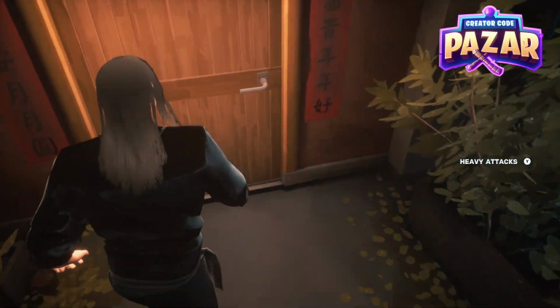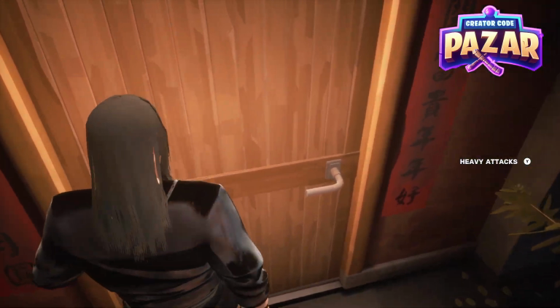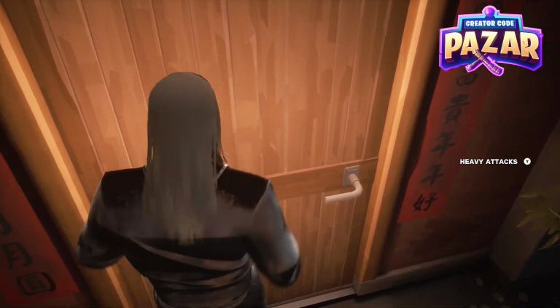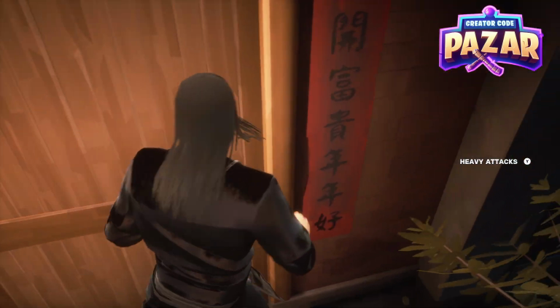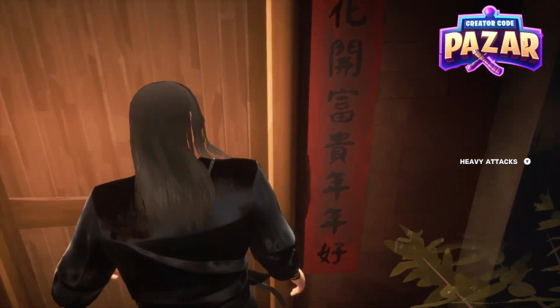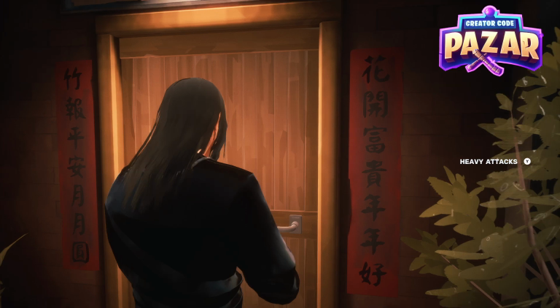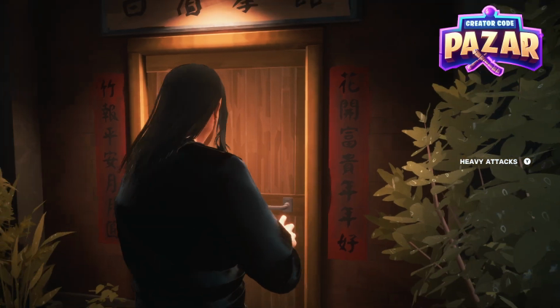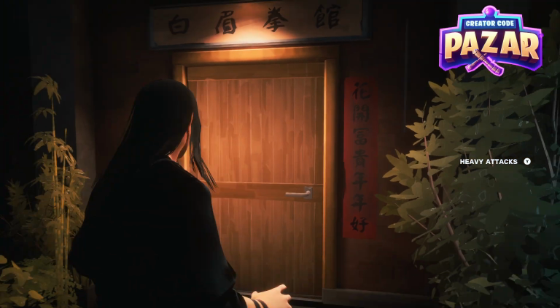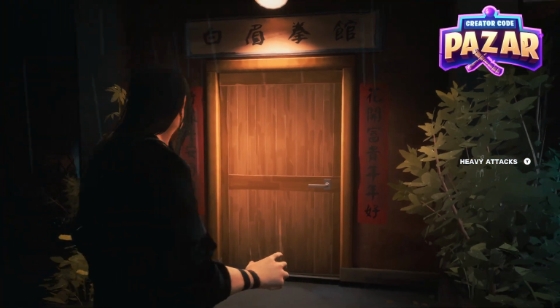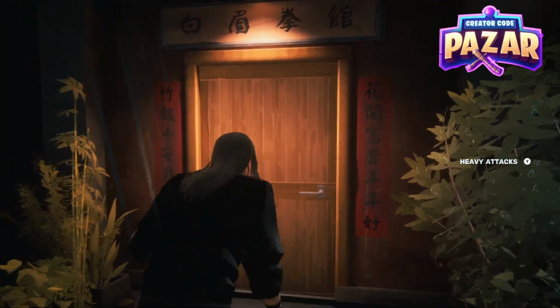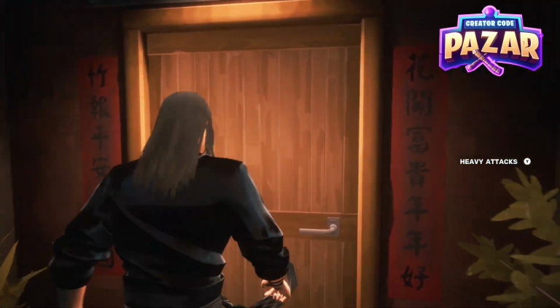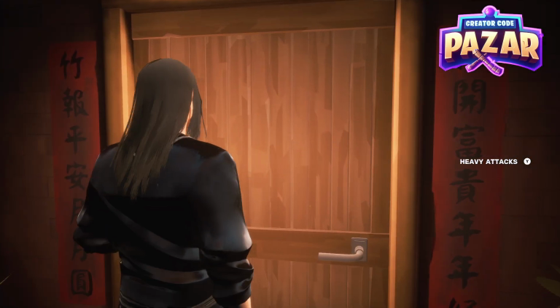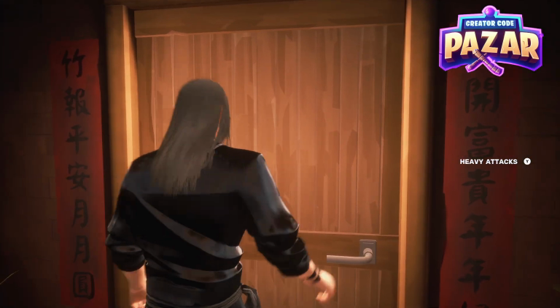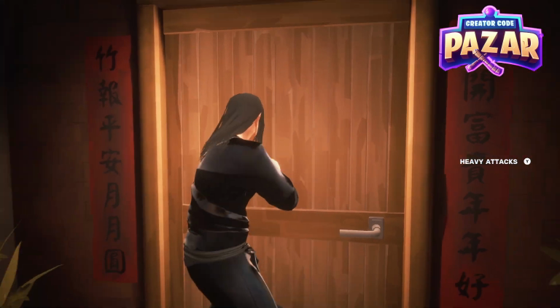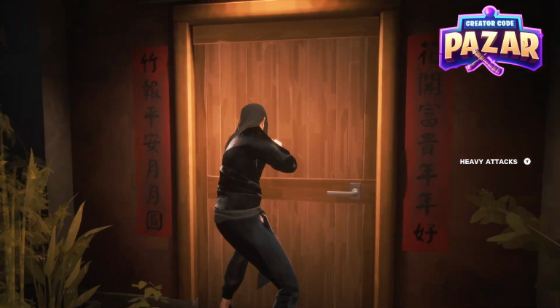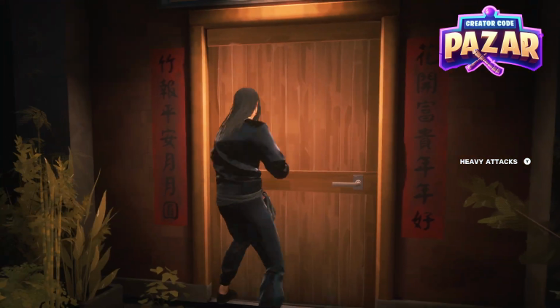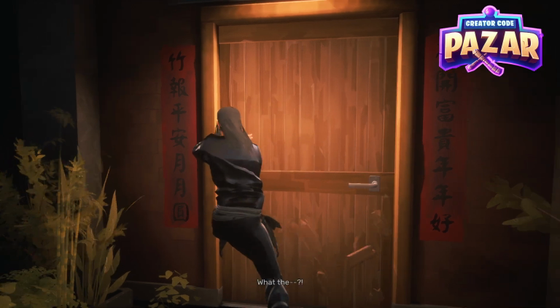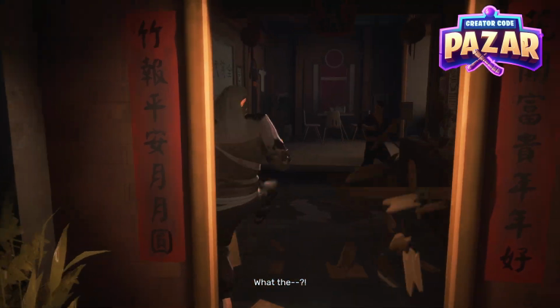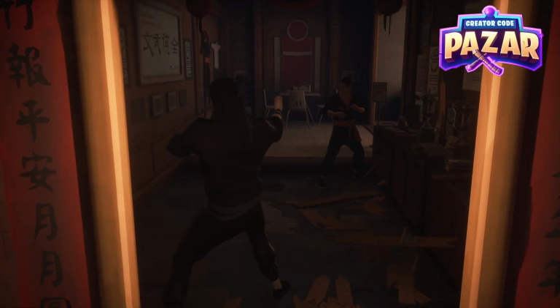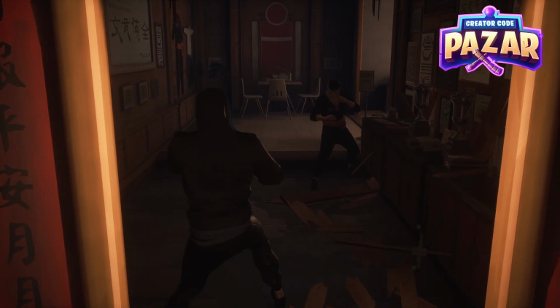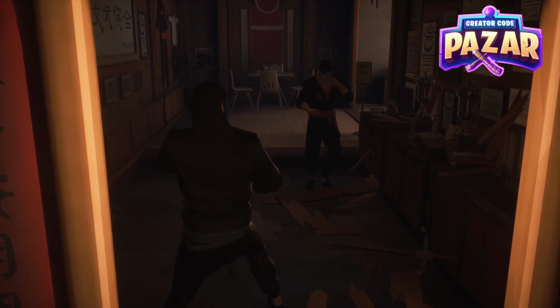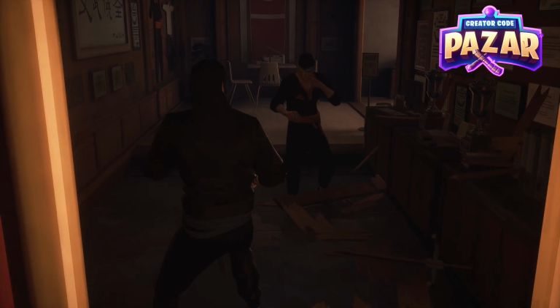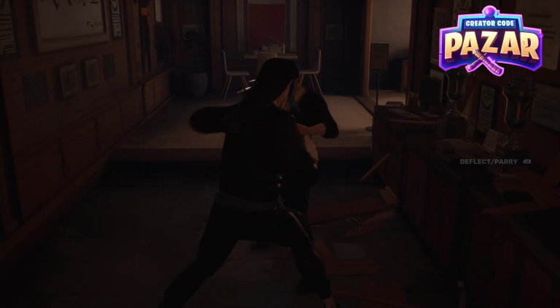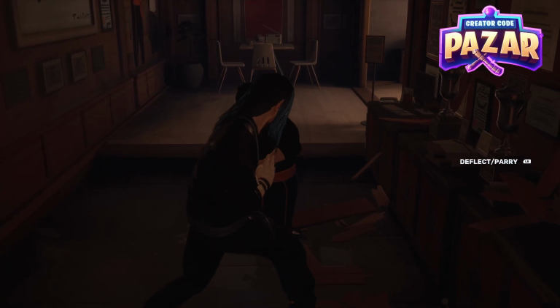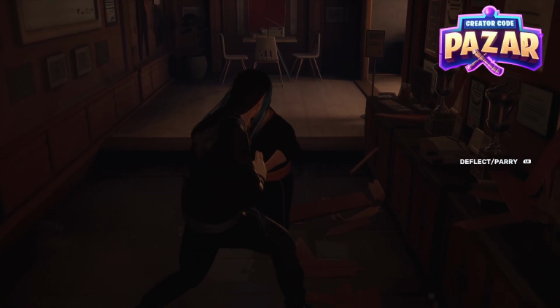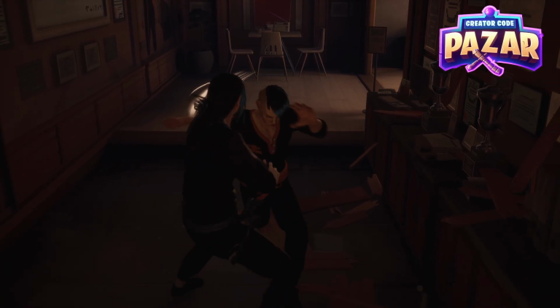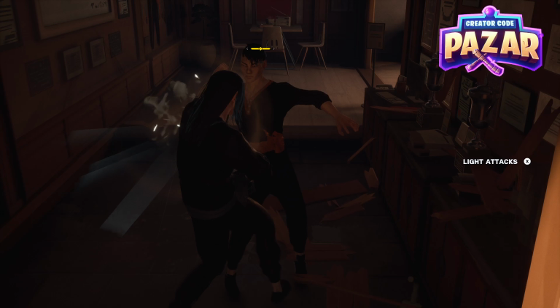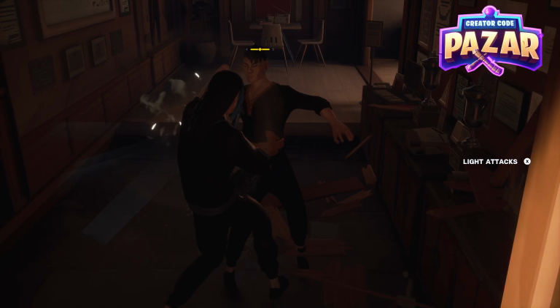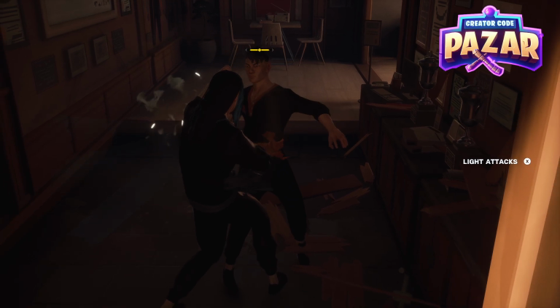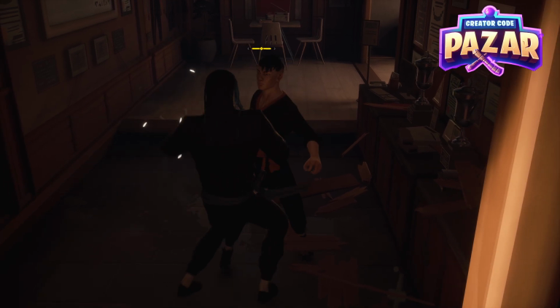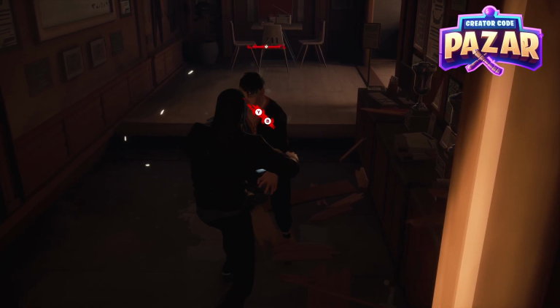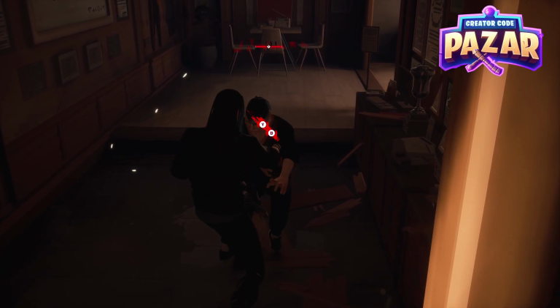So you probably go on to this door and hit A on it and the door doesn't open. What you actually want to do is hit Y and that will break down the first door. Then you'll have to beat up this guy, which is pretty easy to do.